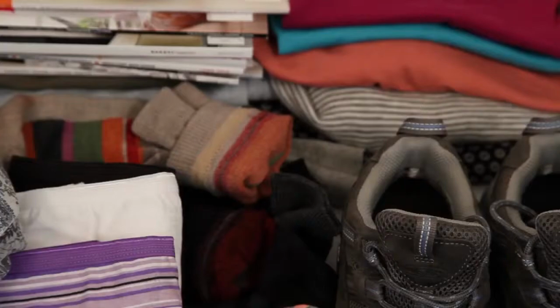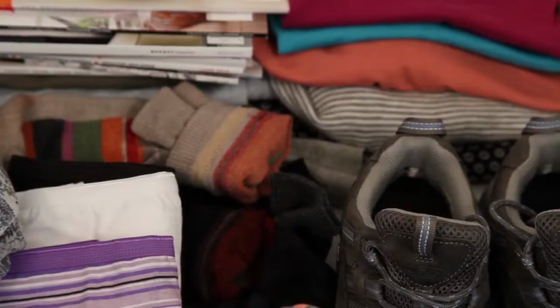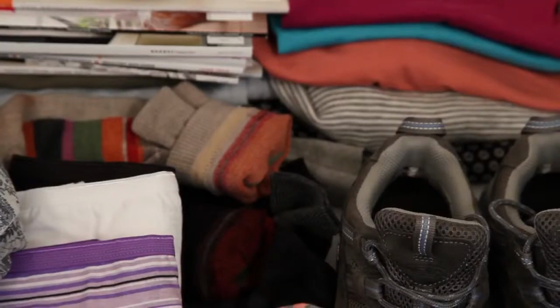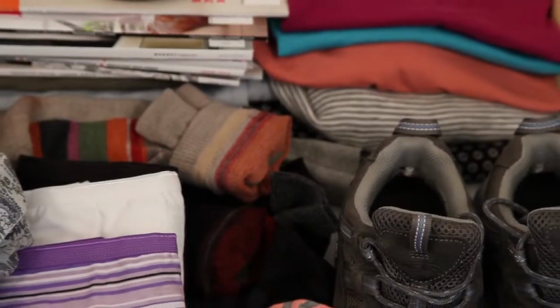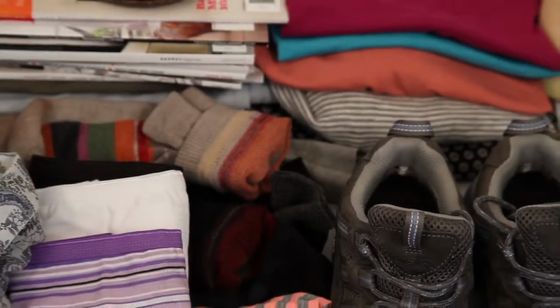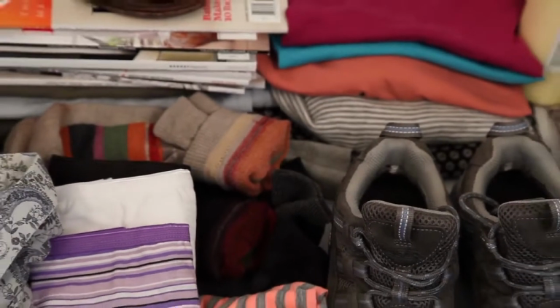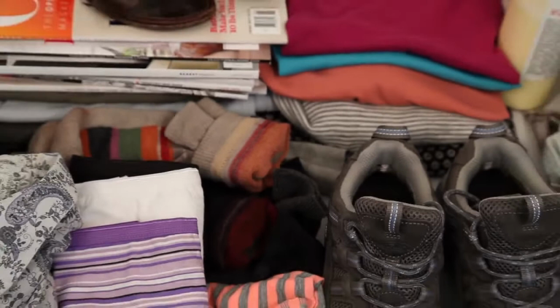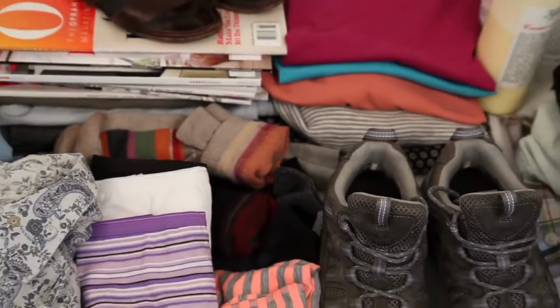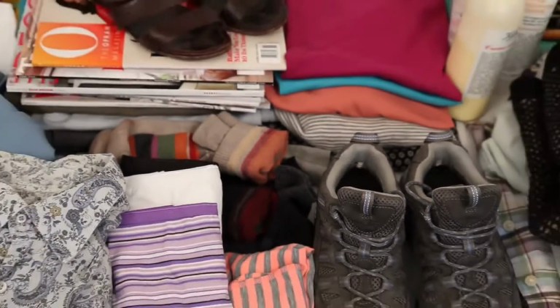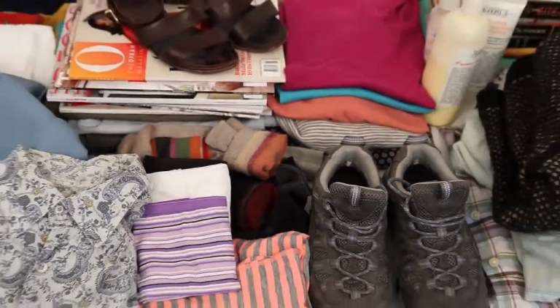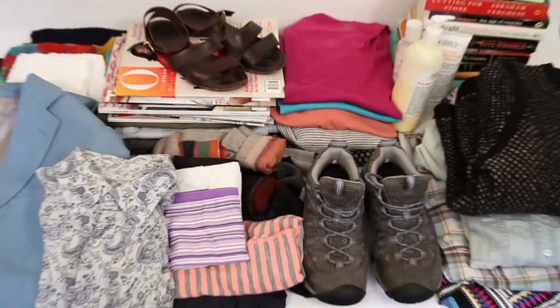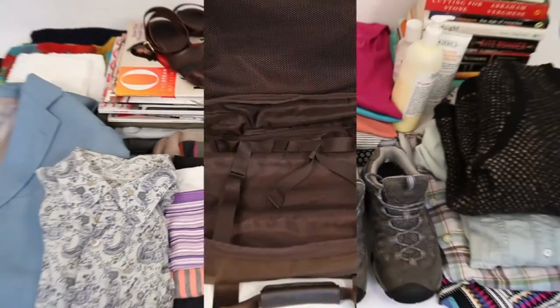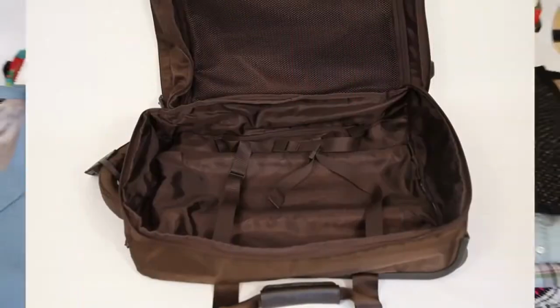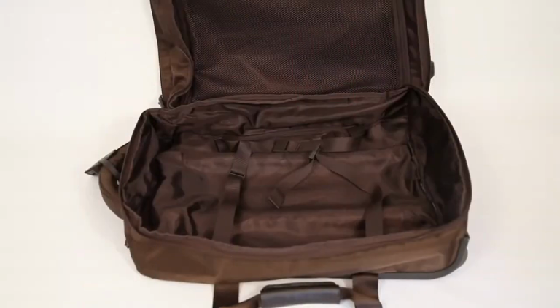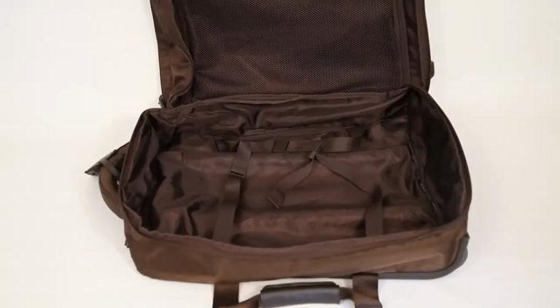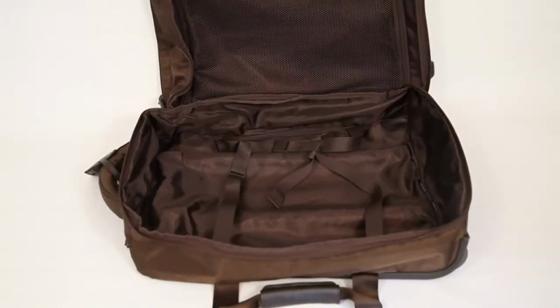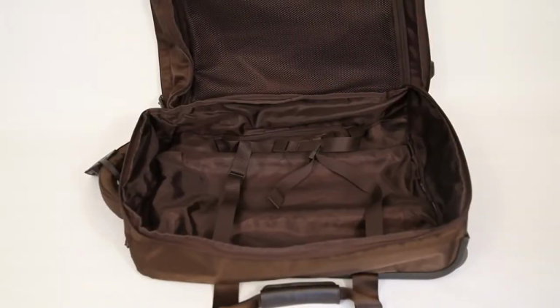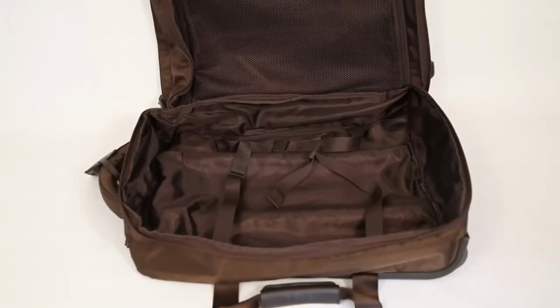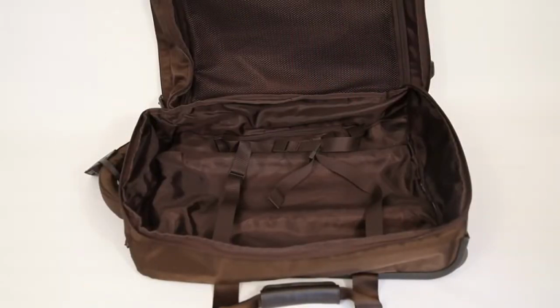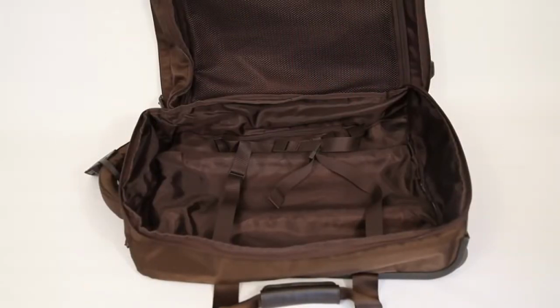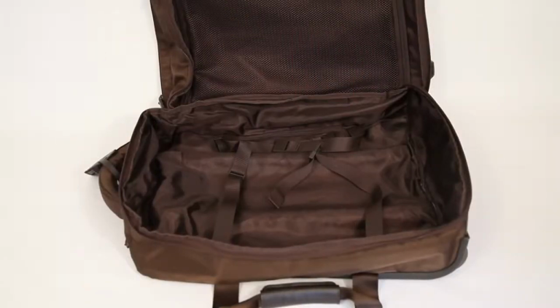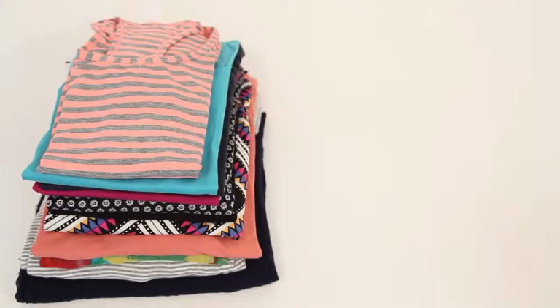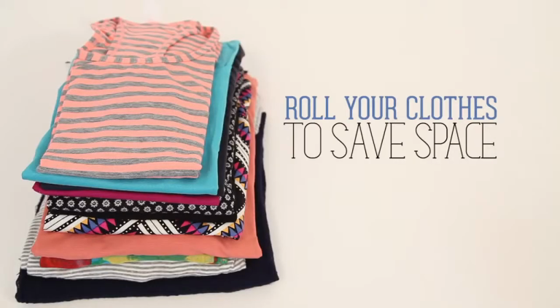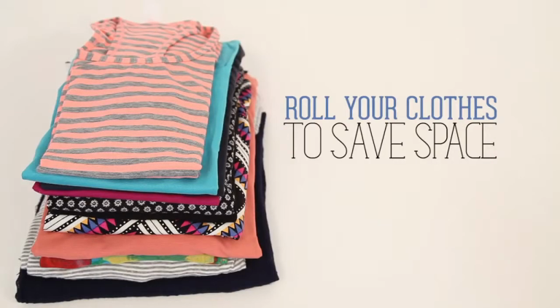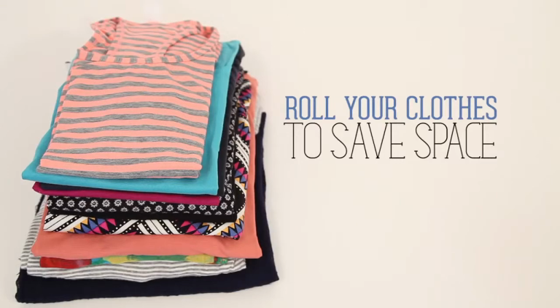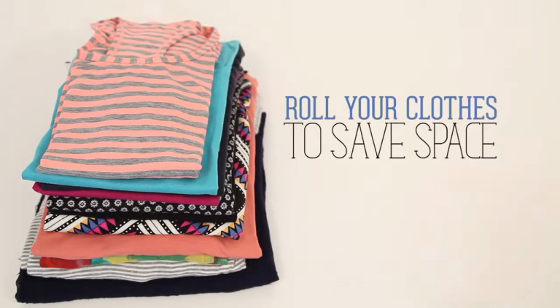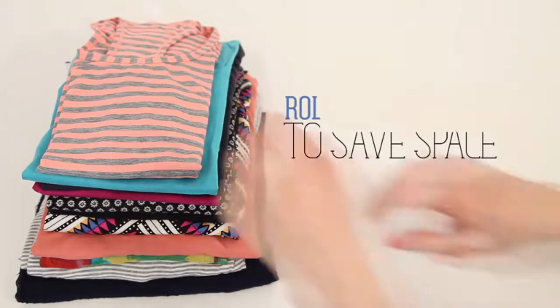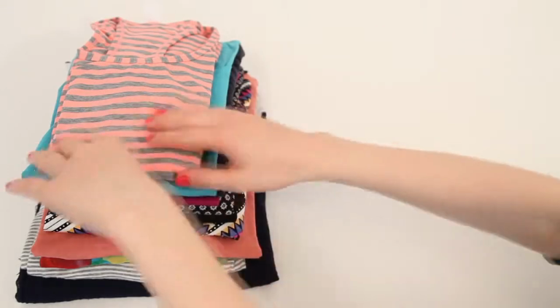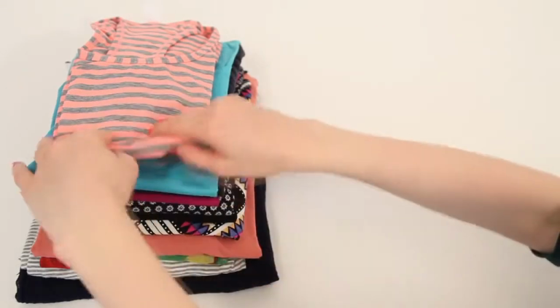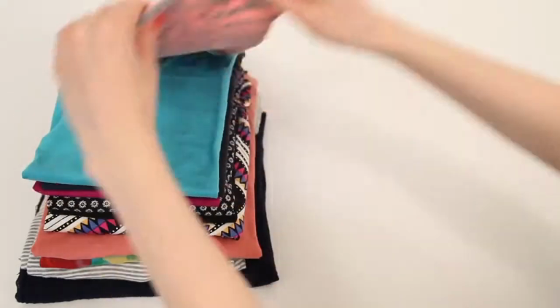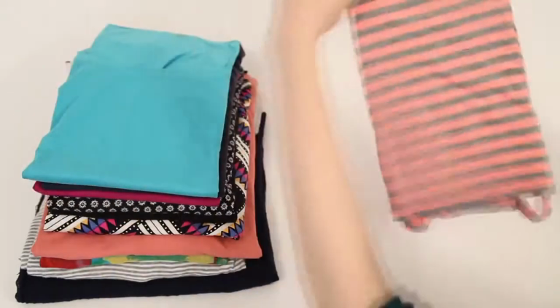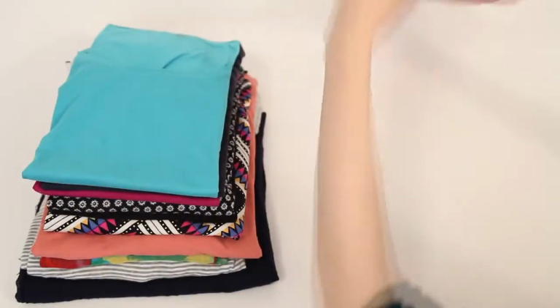Finally, your vacation is here, but the thought of packing all this into this is freaking you out. Stress-free travel starts with smart packing.